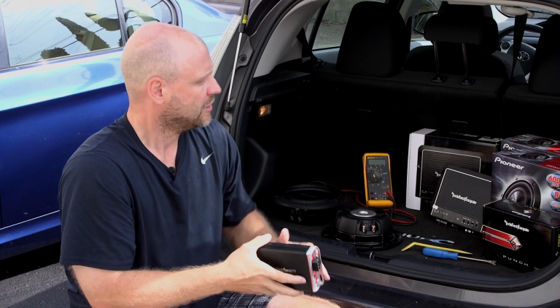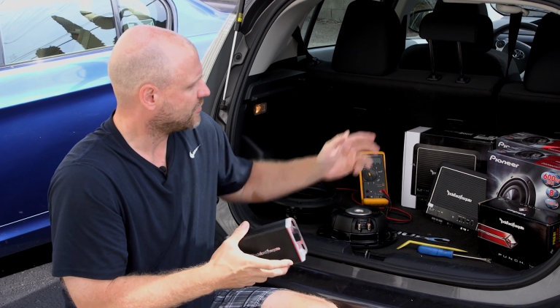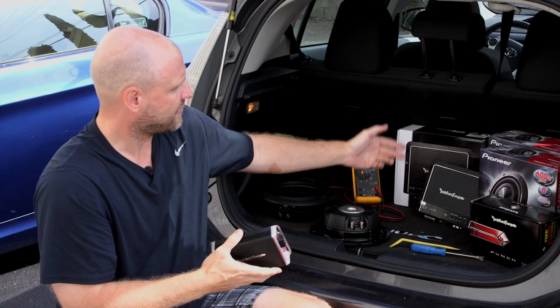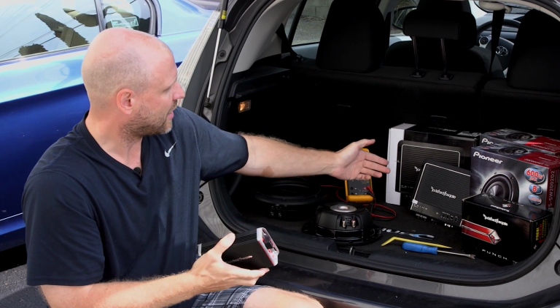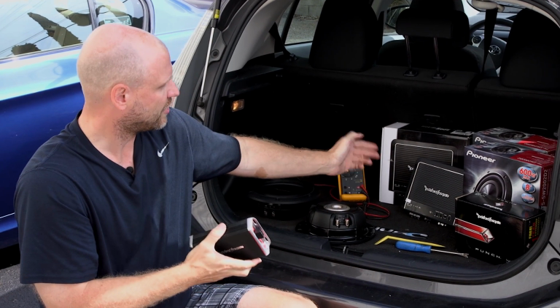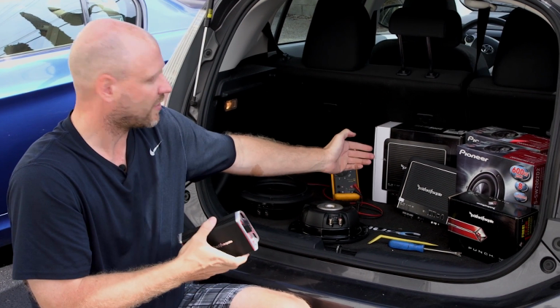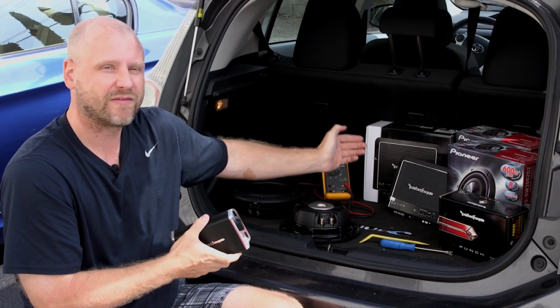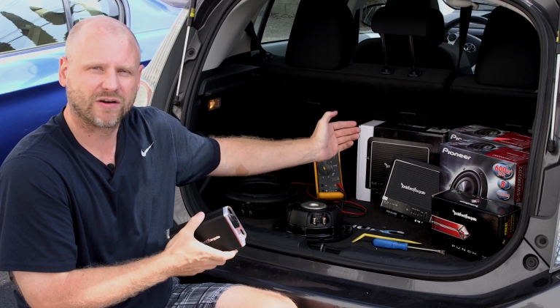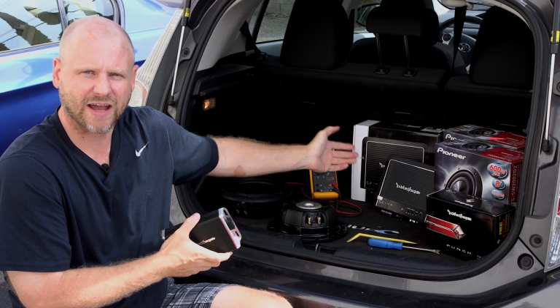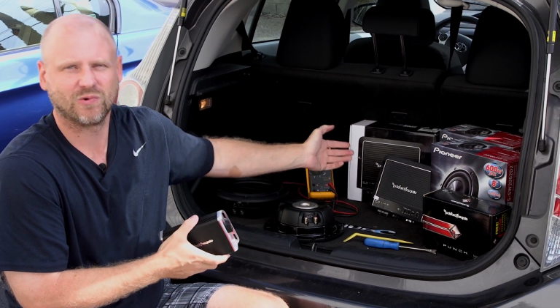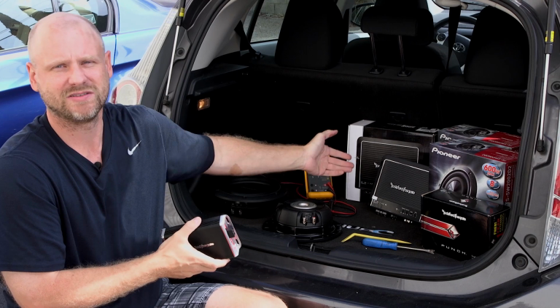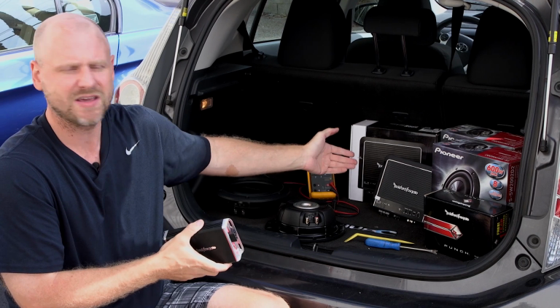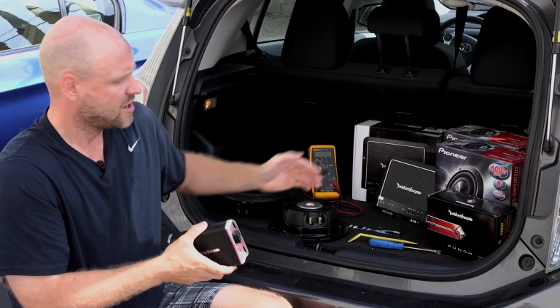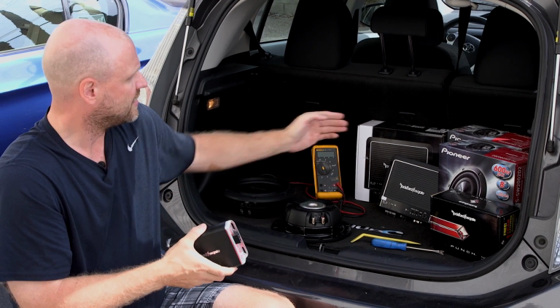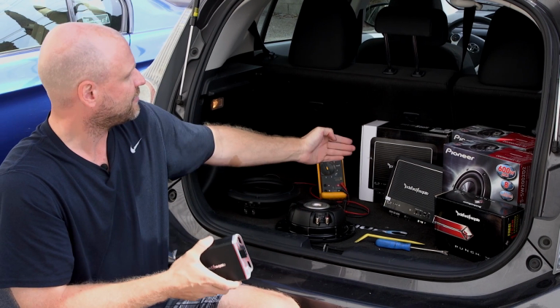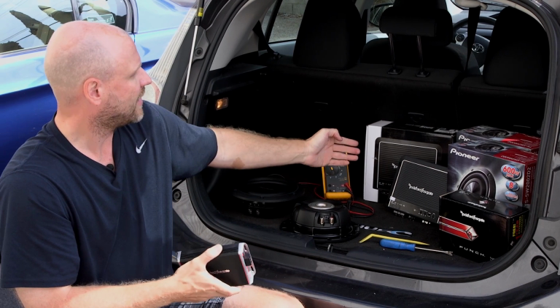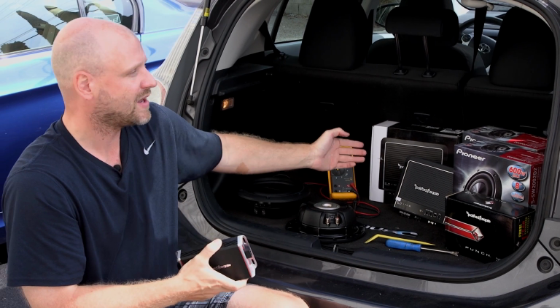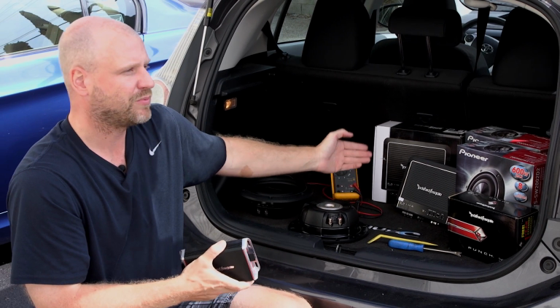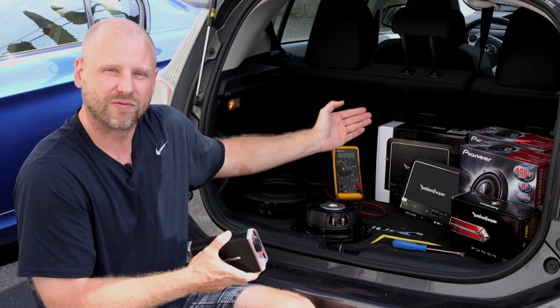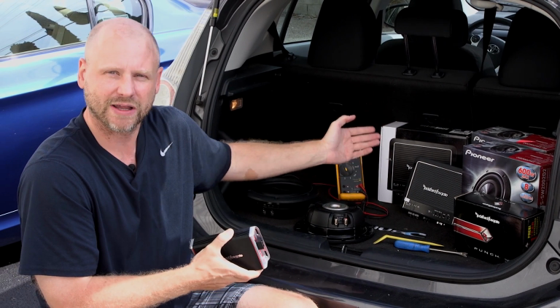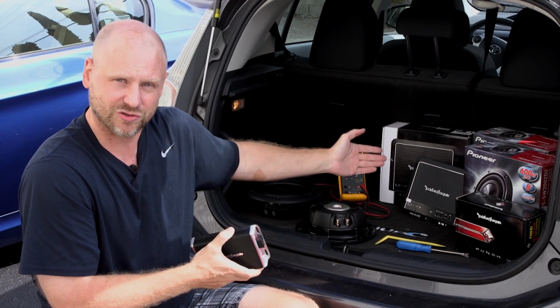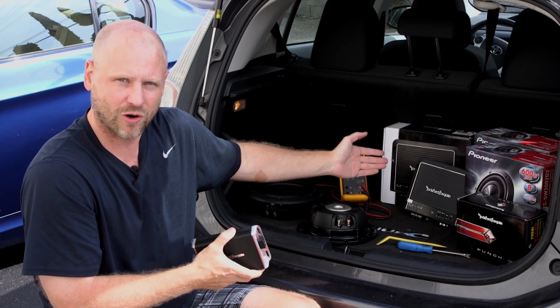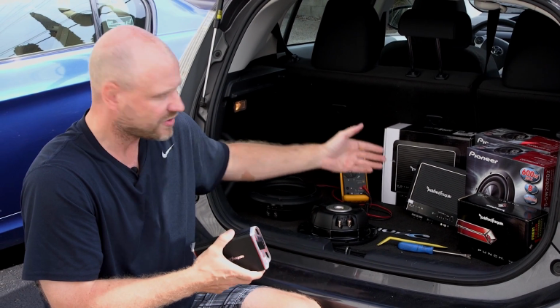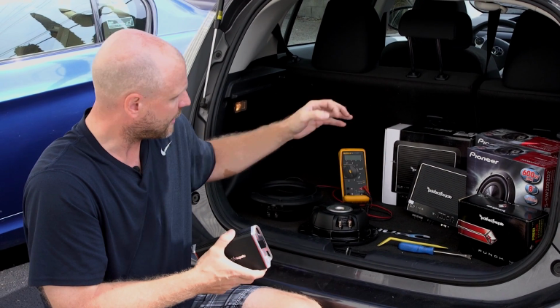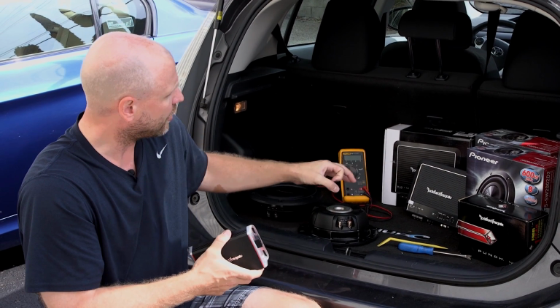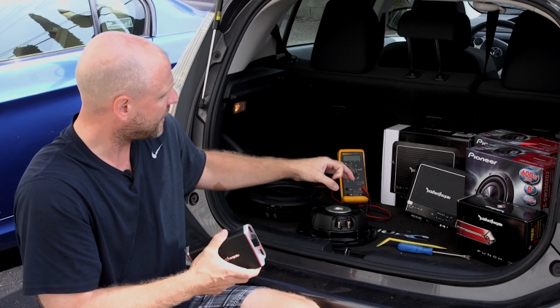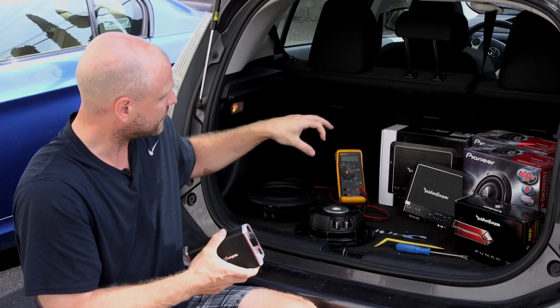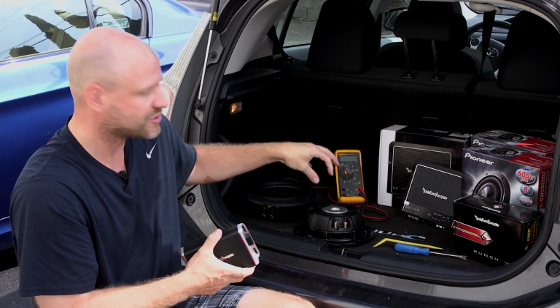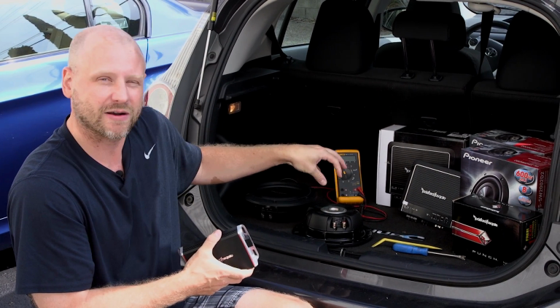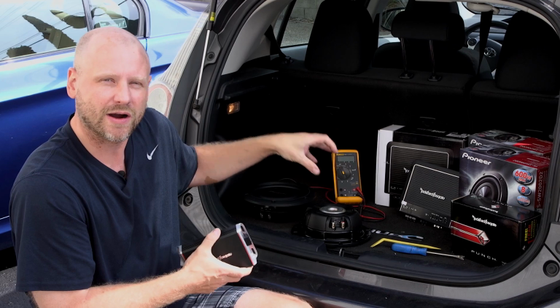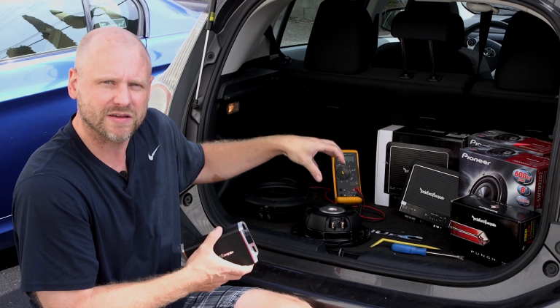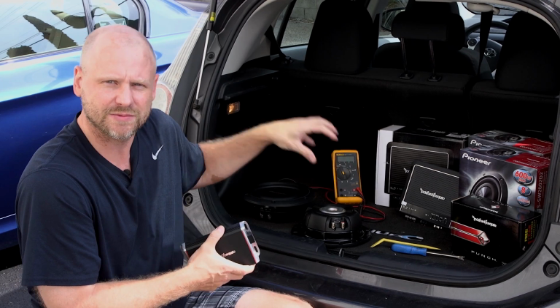So we have the Rockford R500 X1D. This amplifier is capable of running at 2 ohms, and we'll go ahead and I'll show you how to wire these subs.